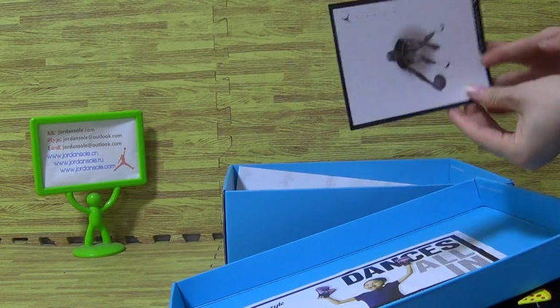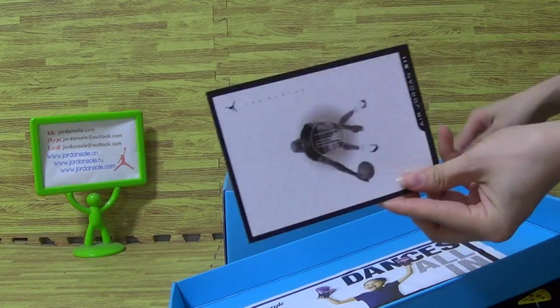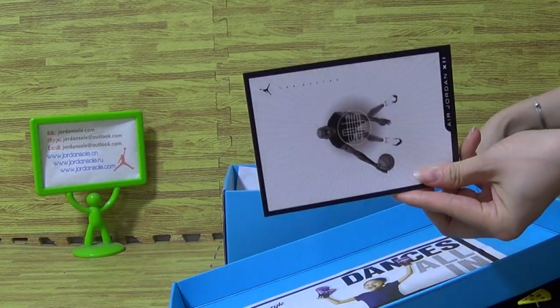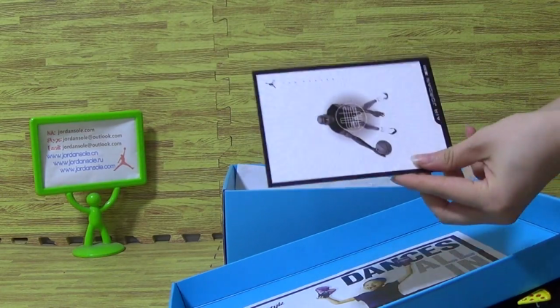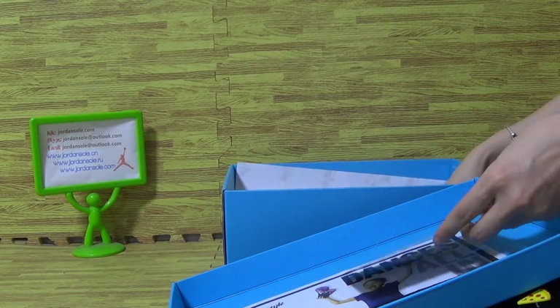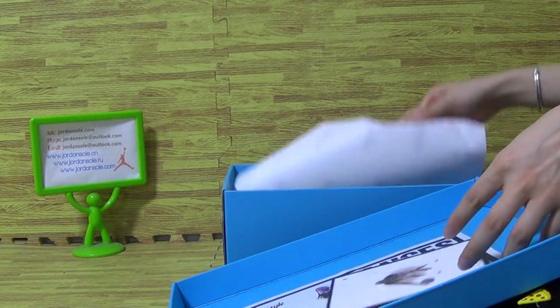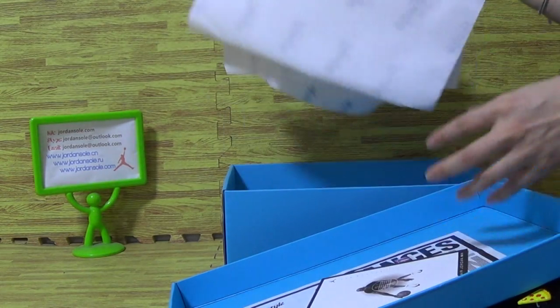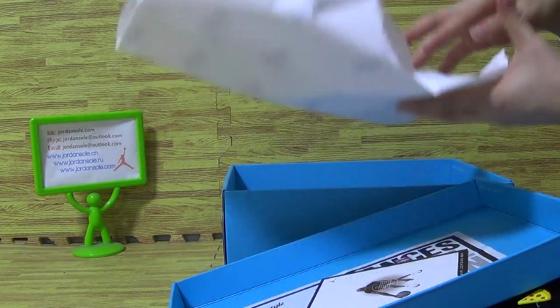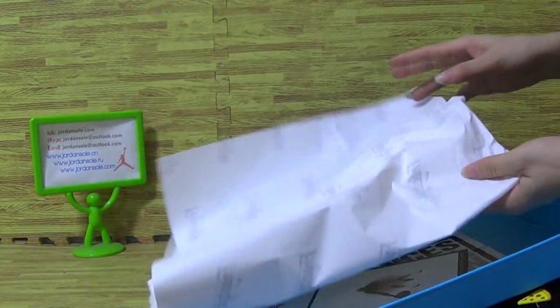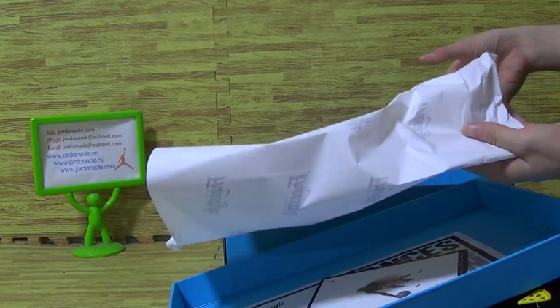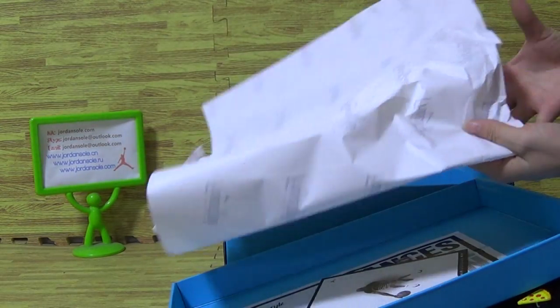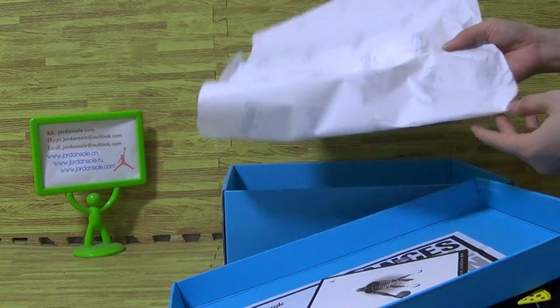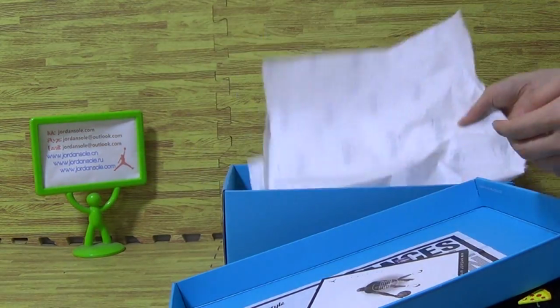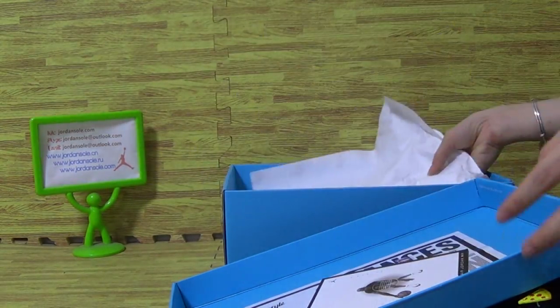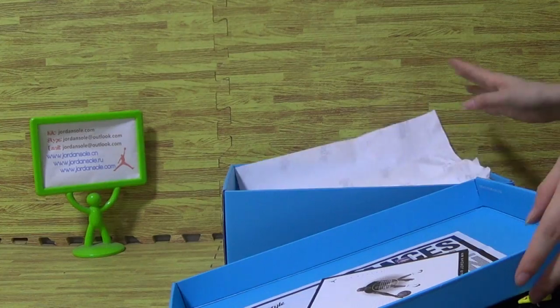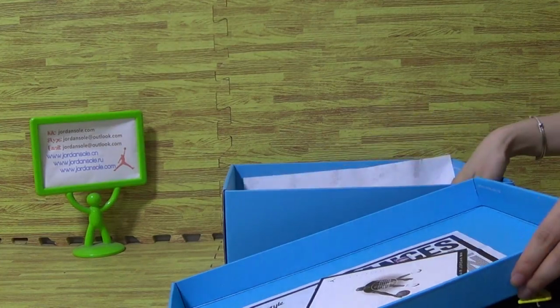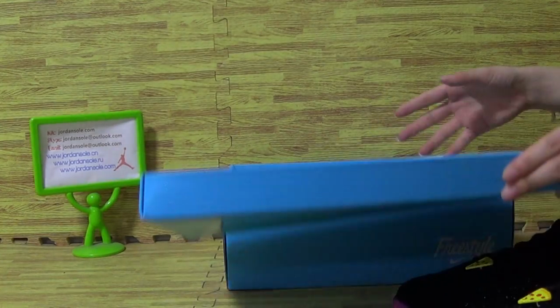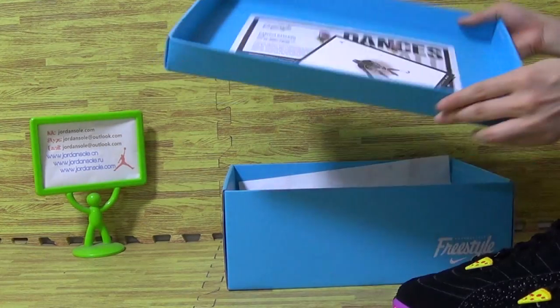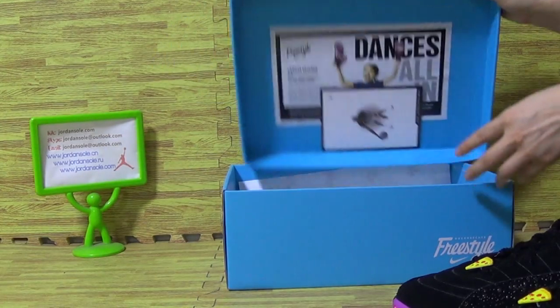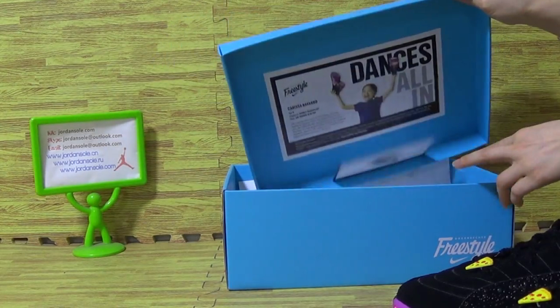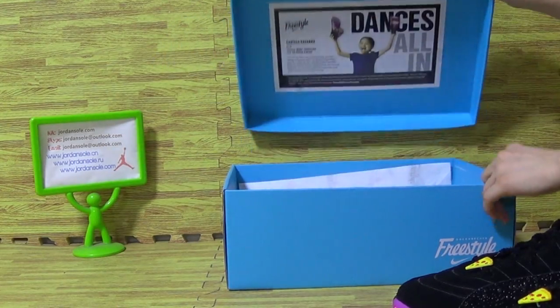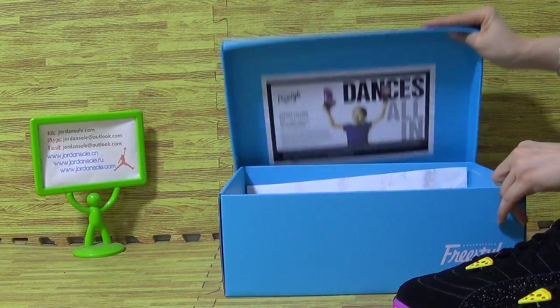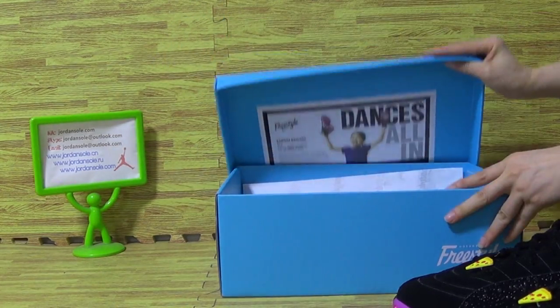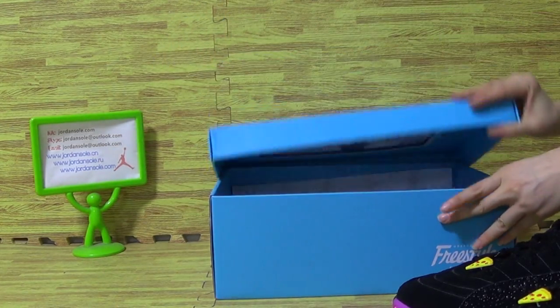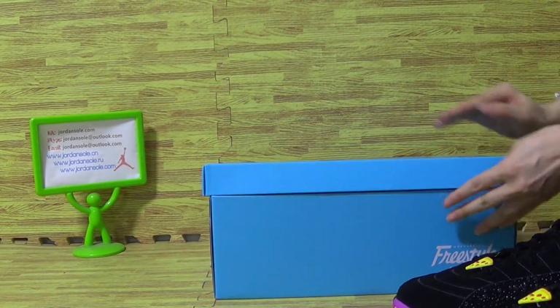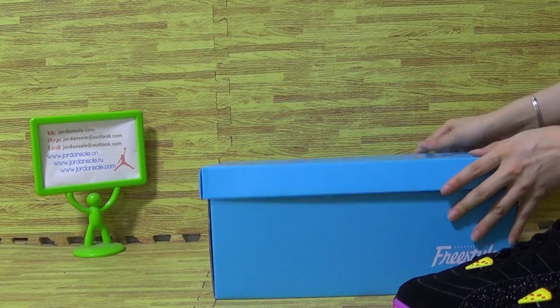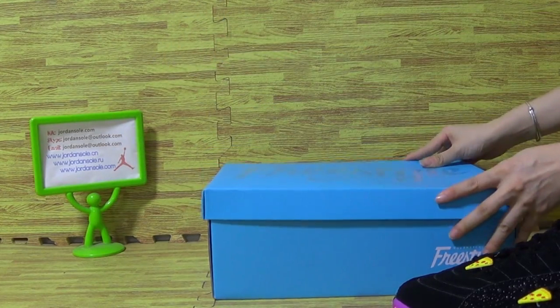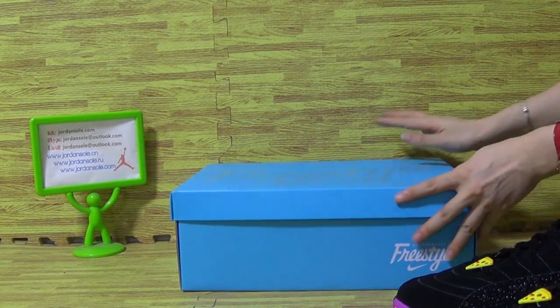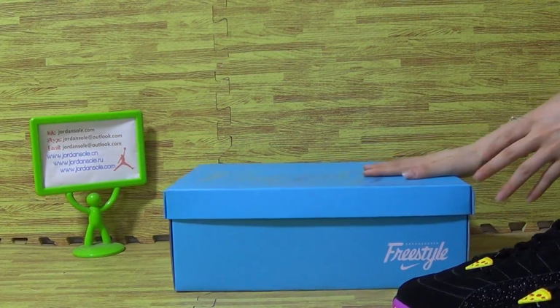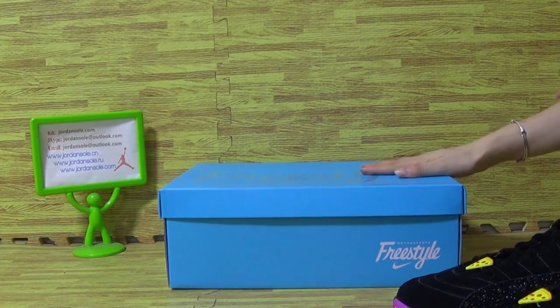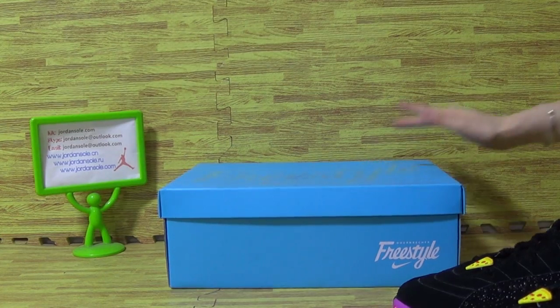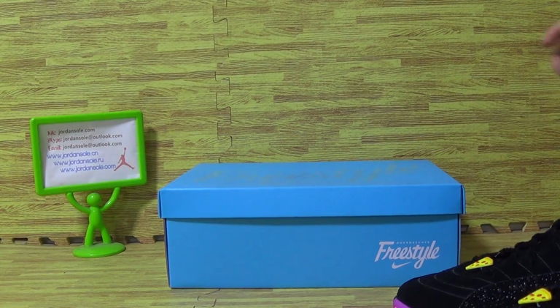And the top. Also a piece of paper, white paper. Okay, the box review is over.